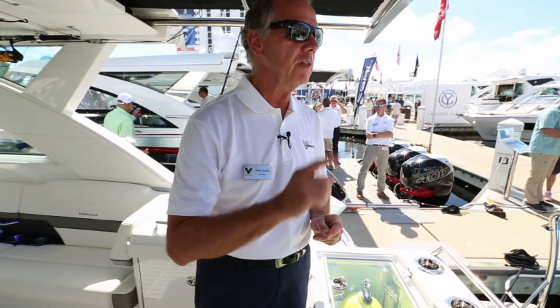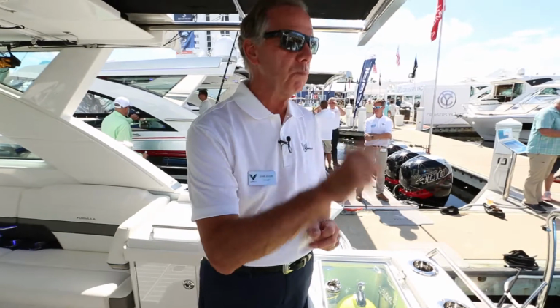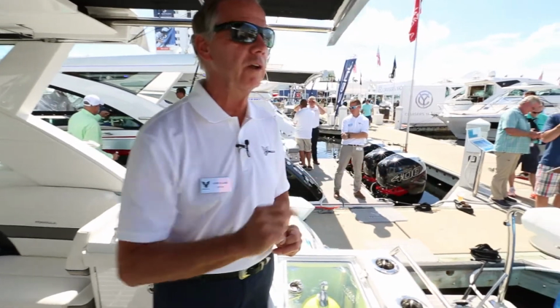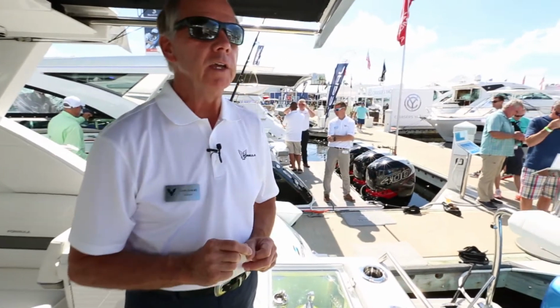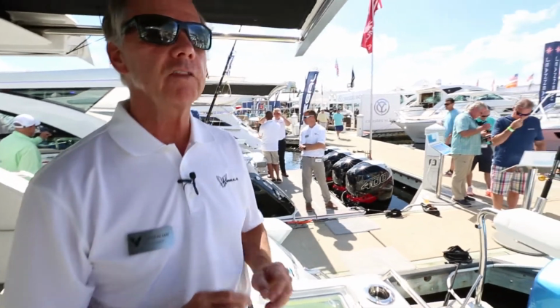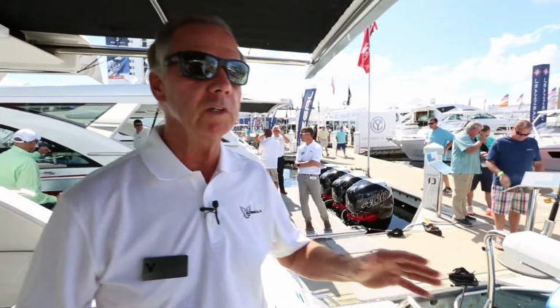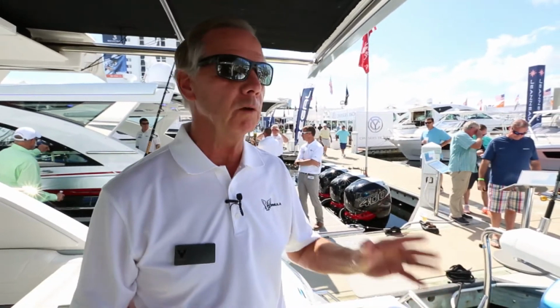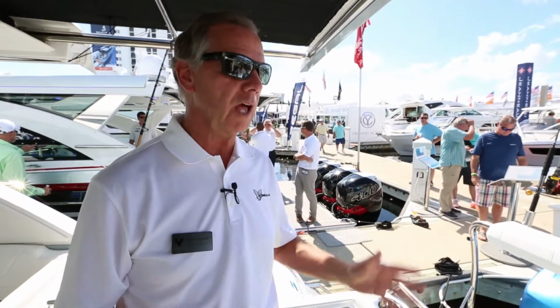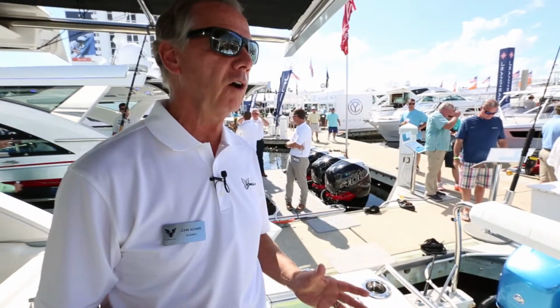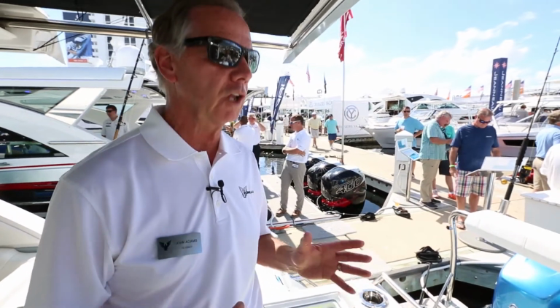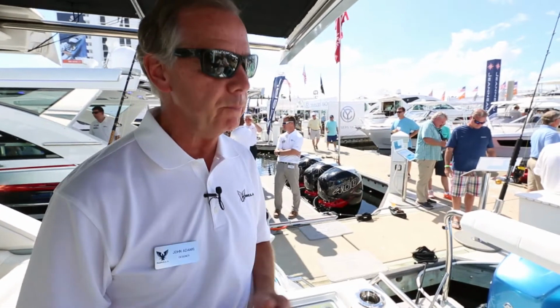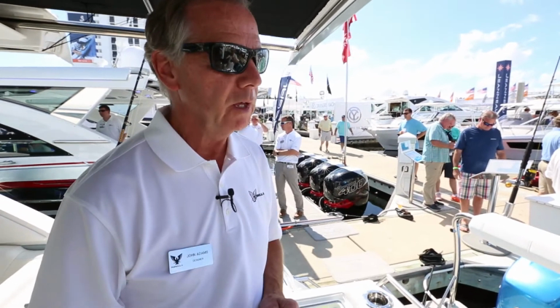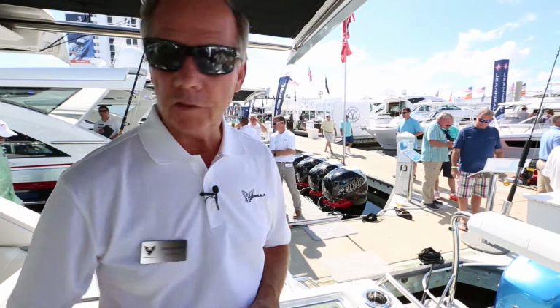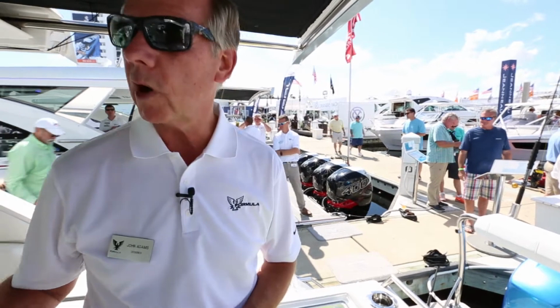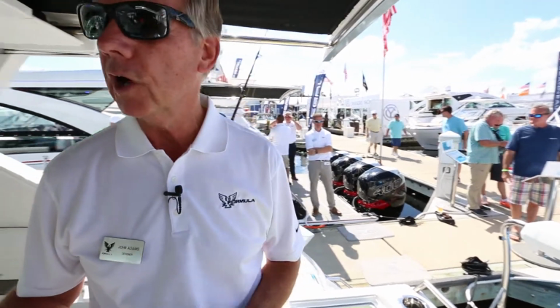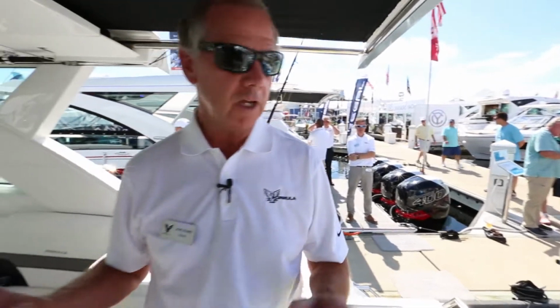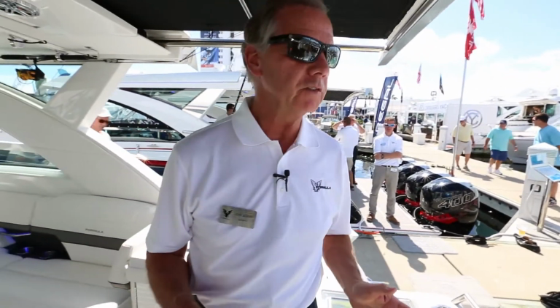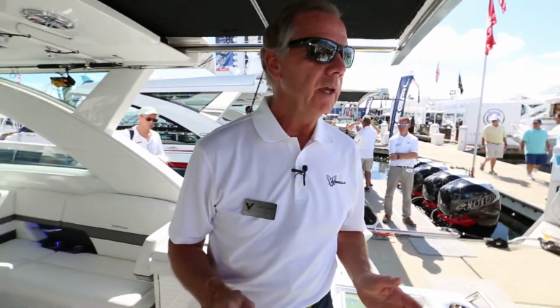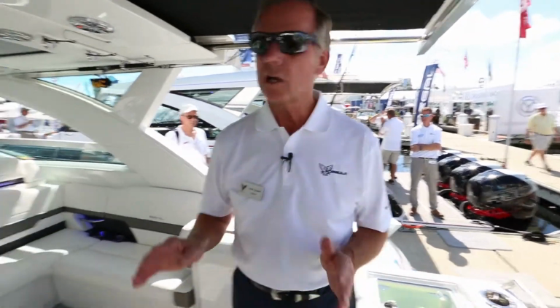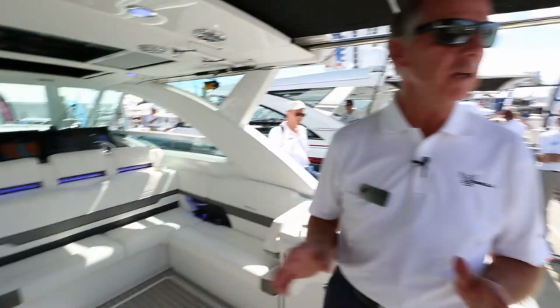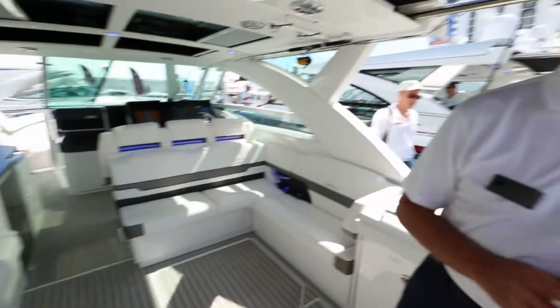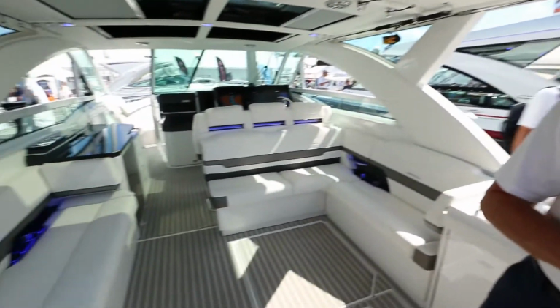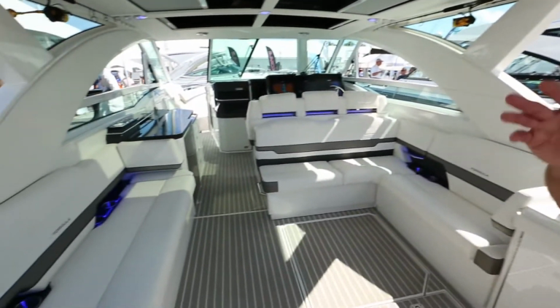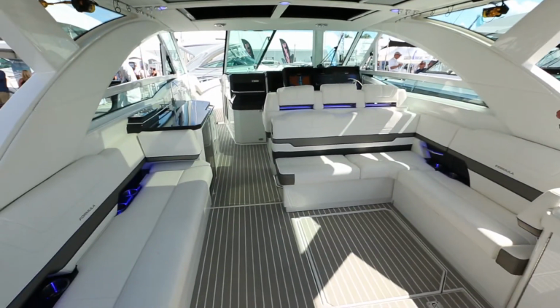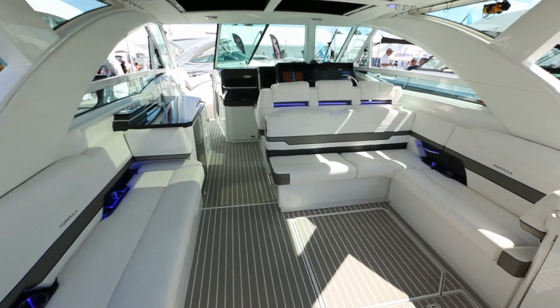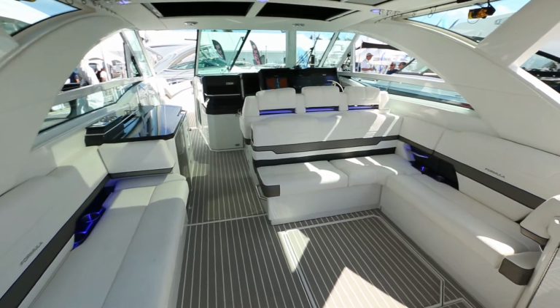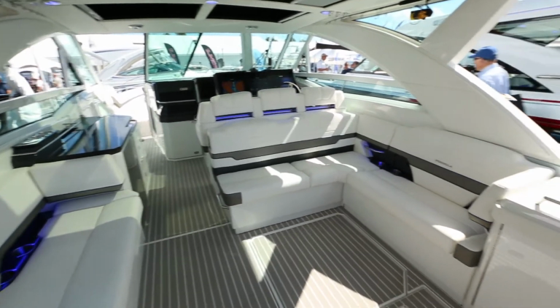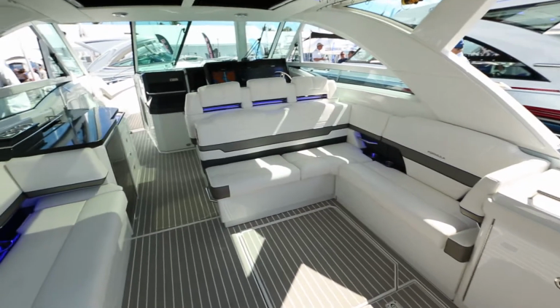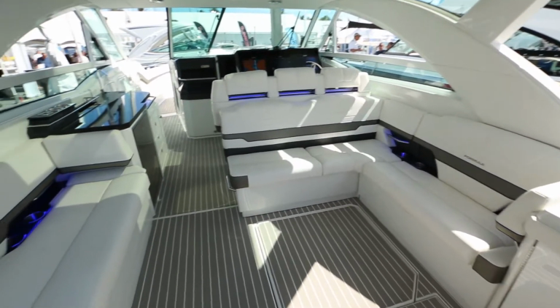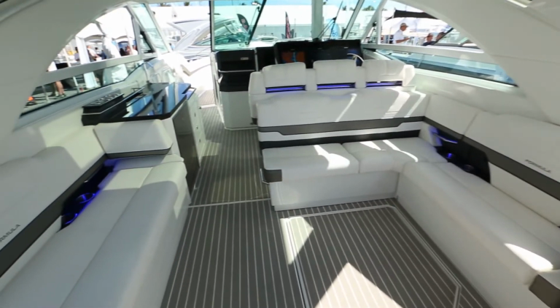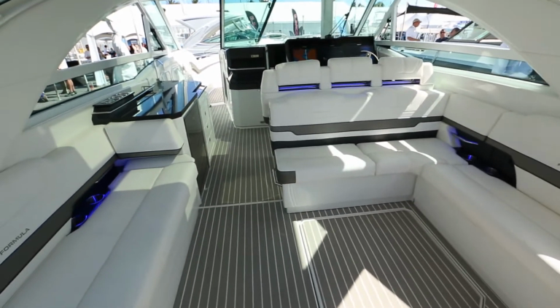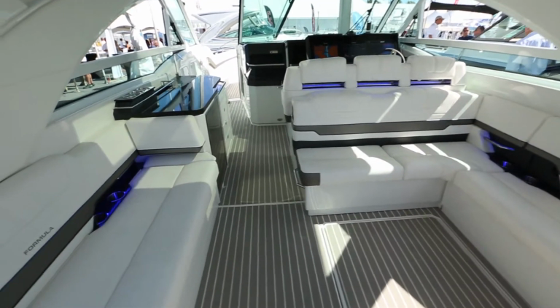The thing we're most proud of is the fact that we're addressing an emerging lifestyle — luxury day boating. This boat right here really accommodates that. It's not compromising; it's trying to really provide the boater with whatever lifestyle of boating they desire.